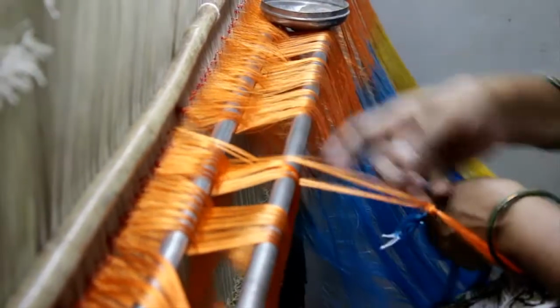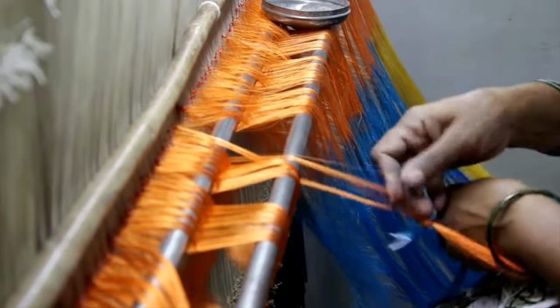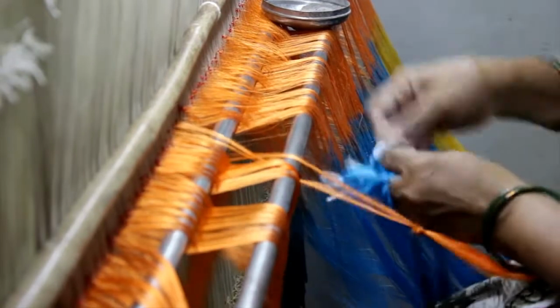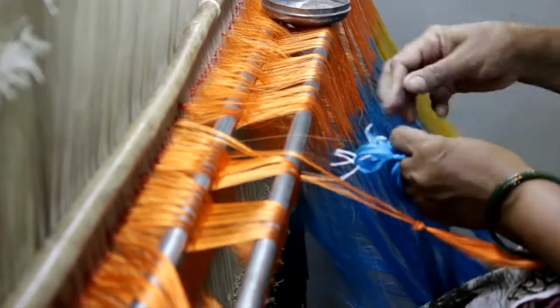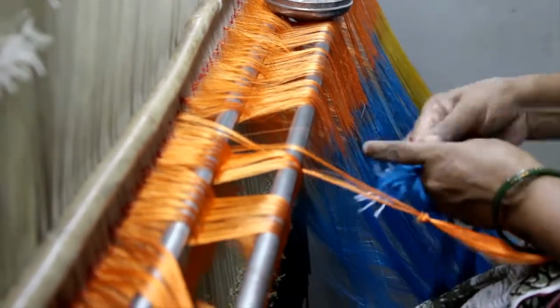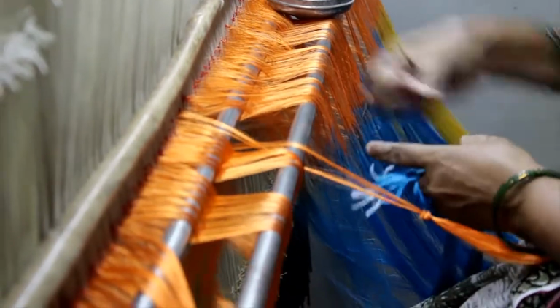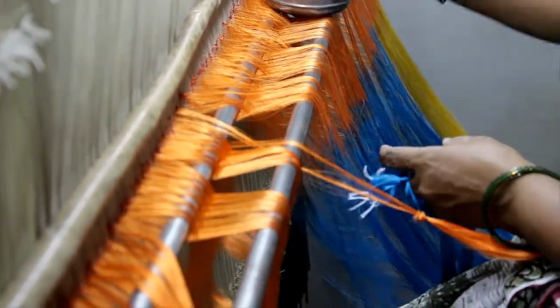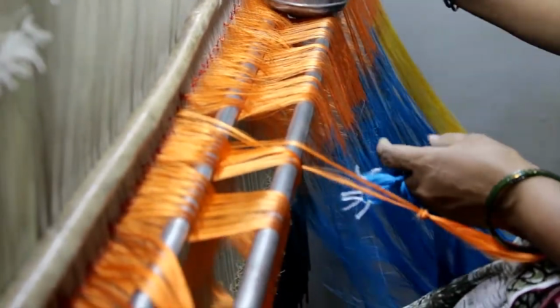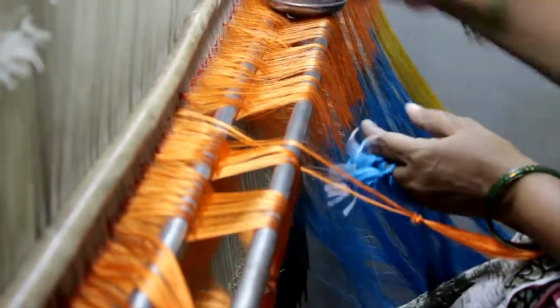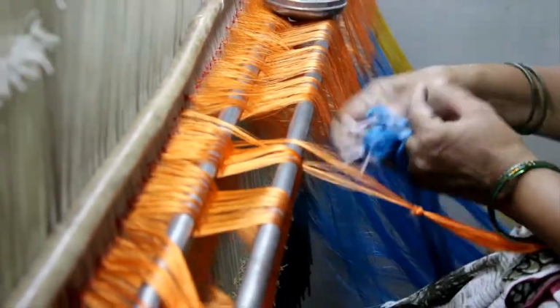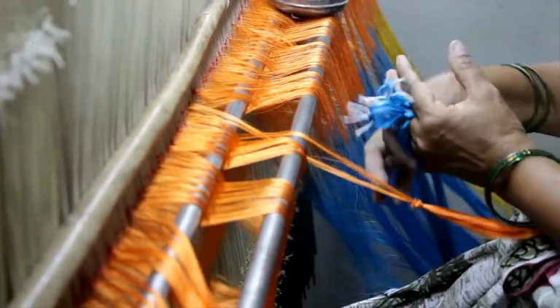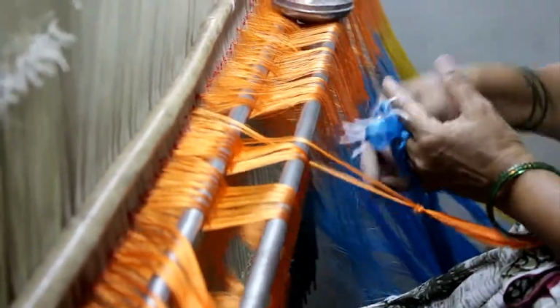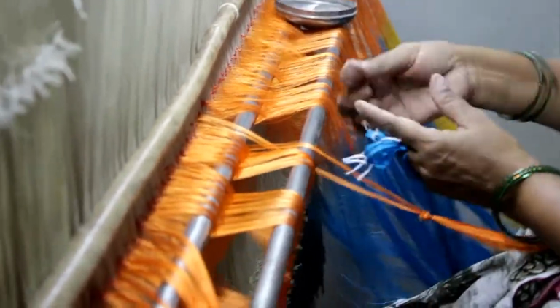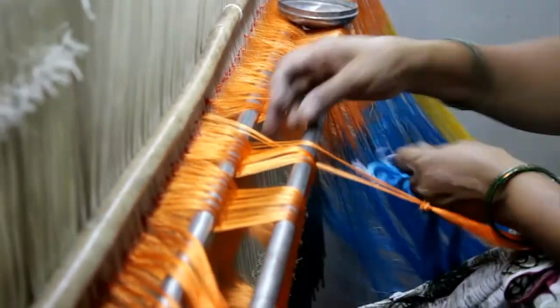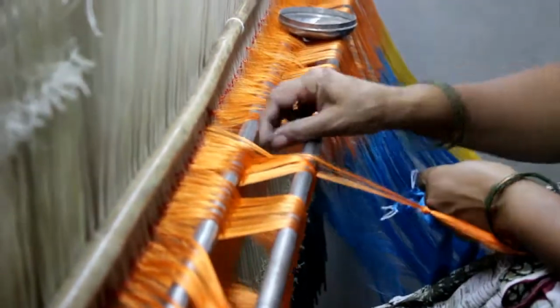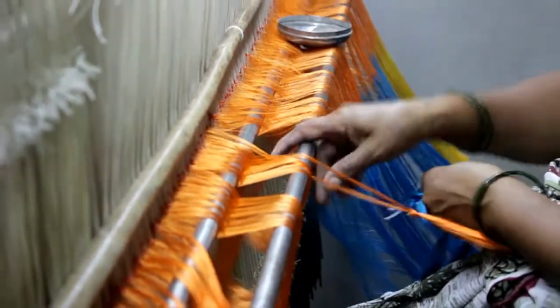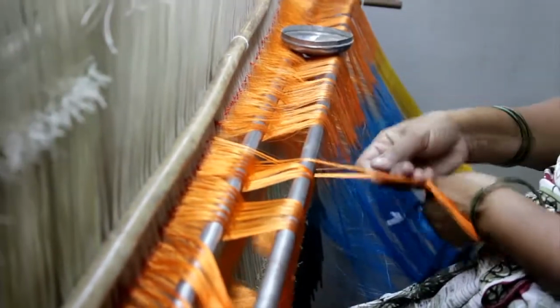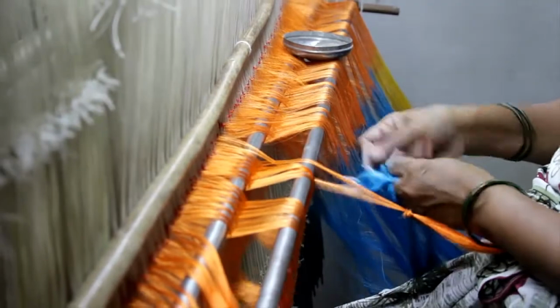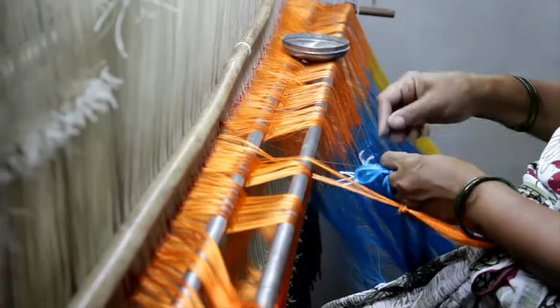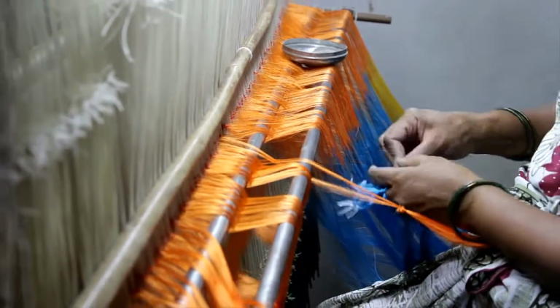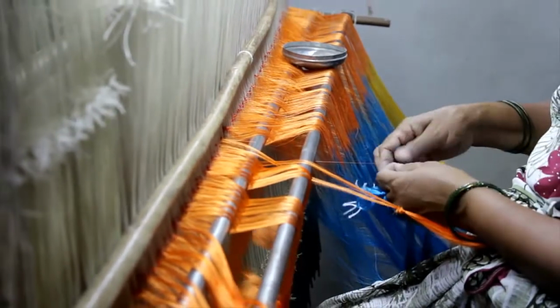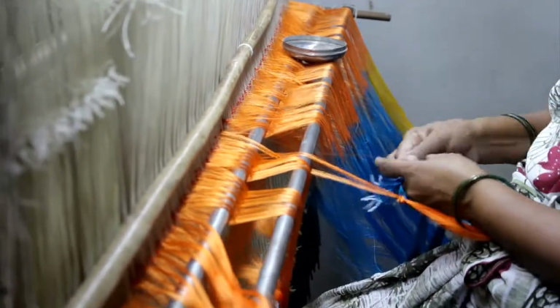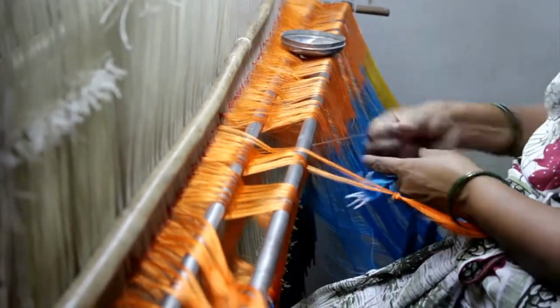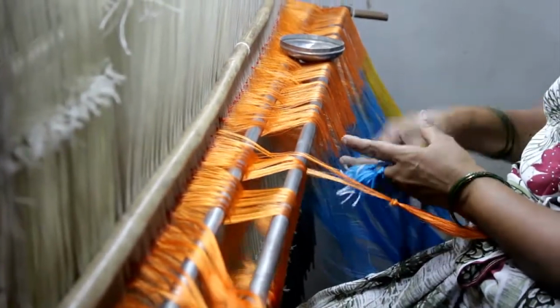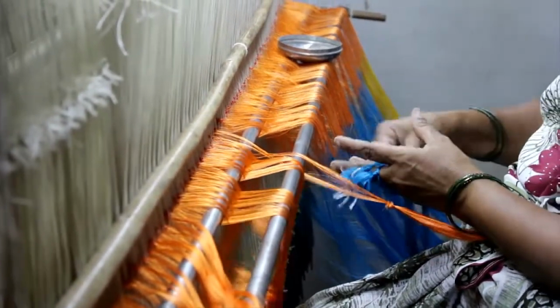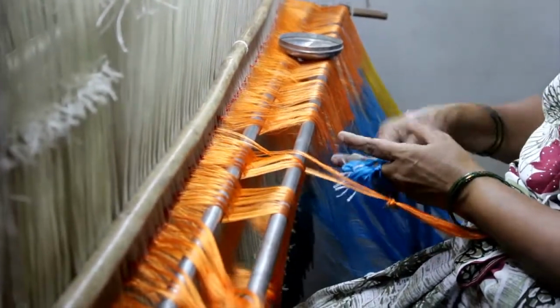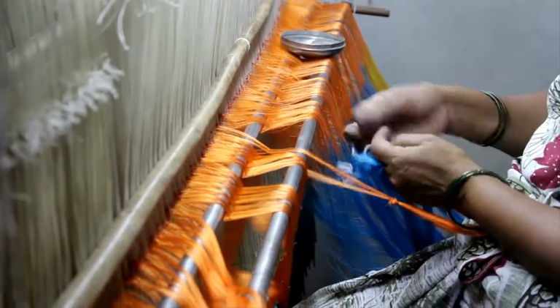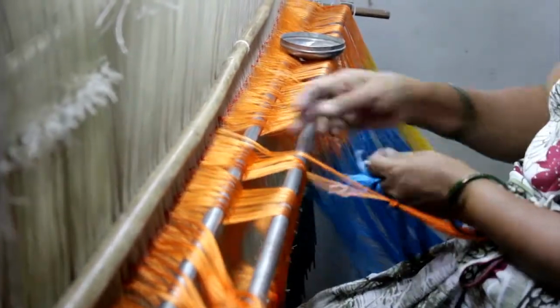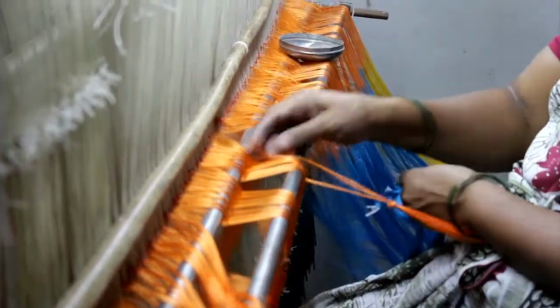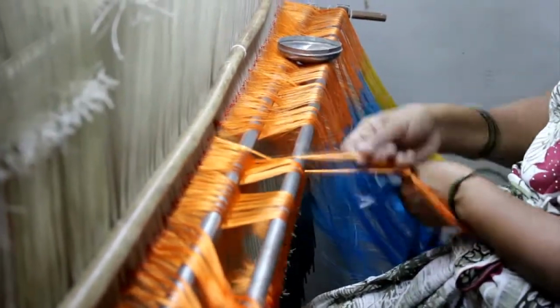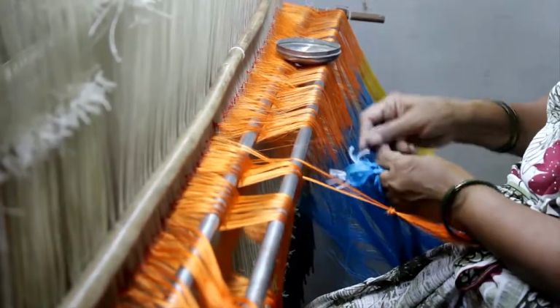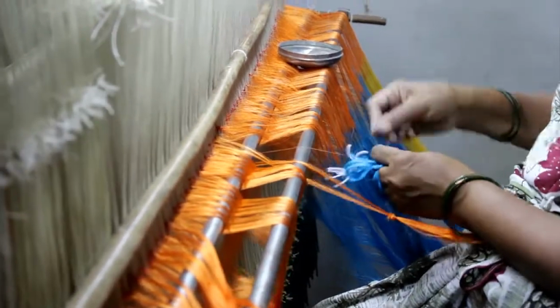This process is called drawing in, but when the sari is mass produced, every end on the new warp beam is tied to the corresponding old end. This process is usually performed by the women folk.